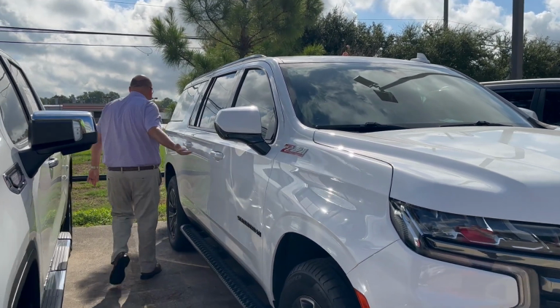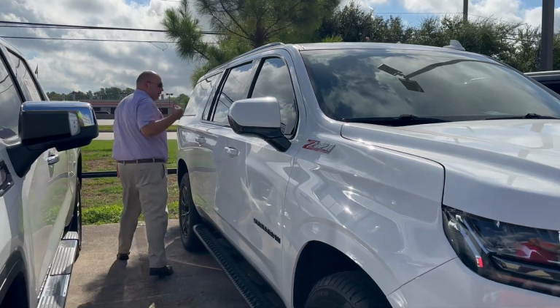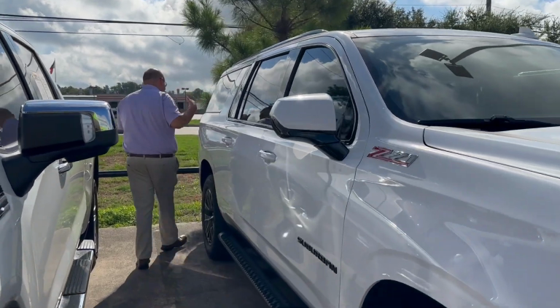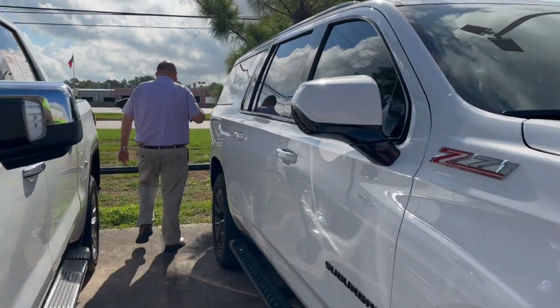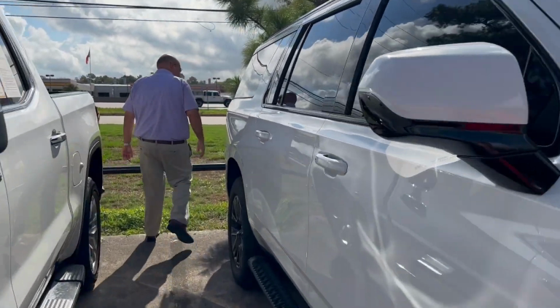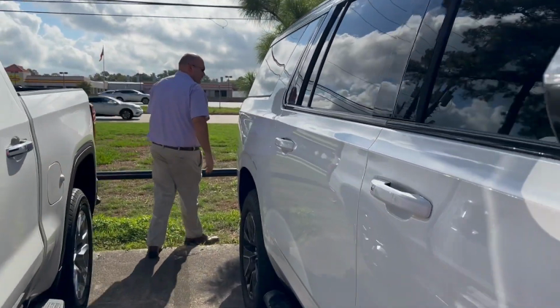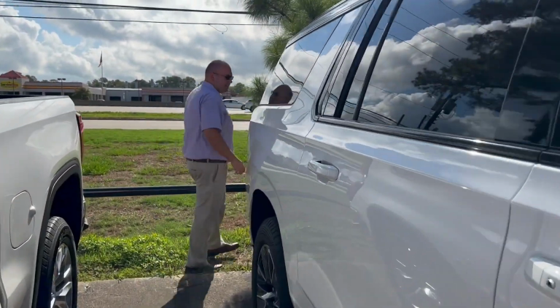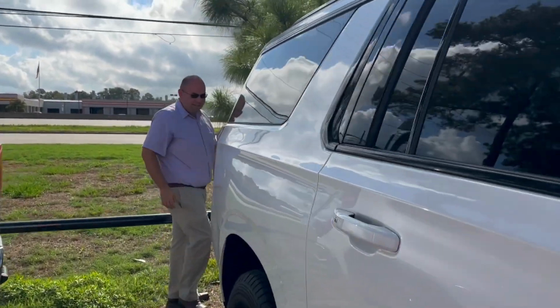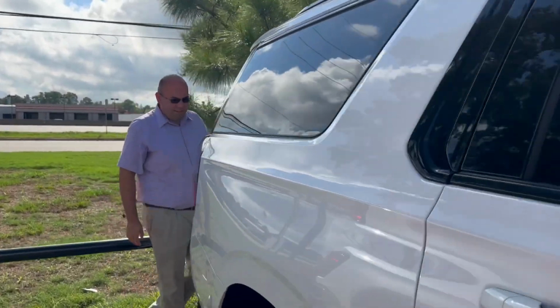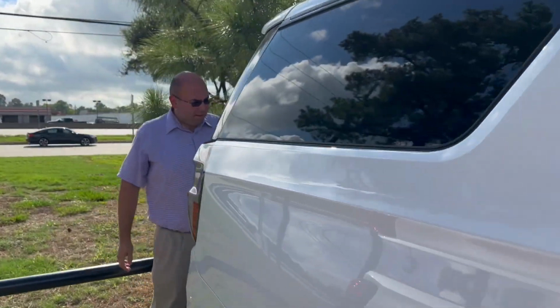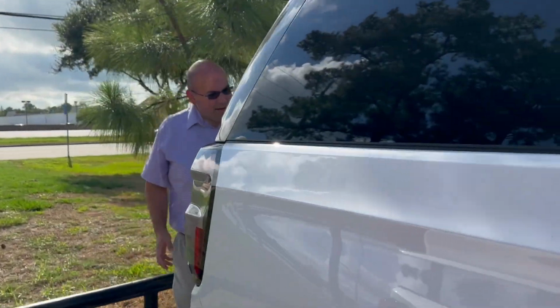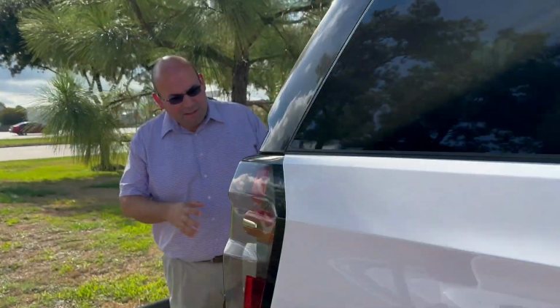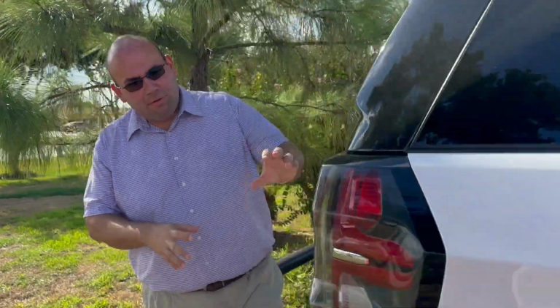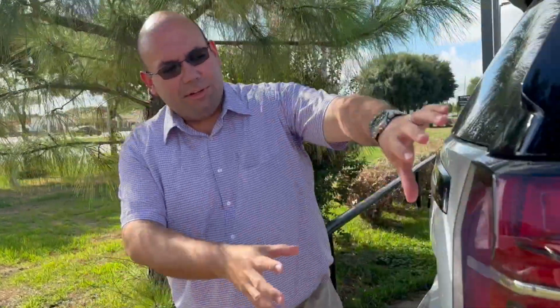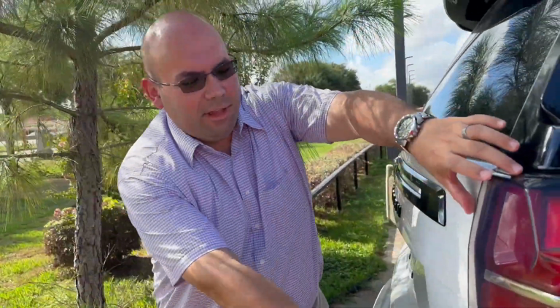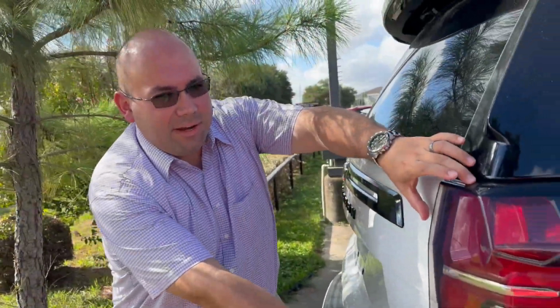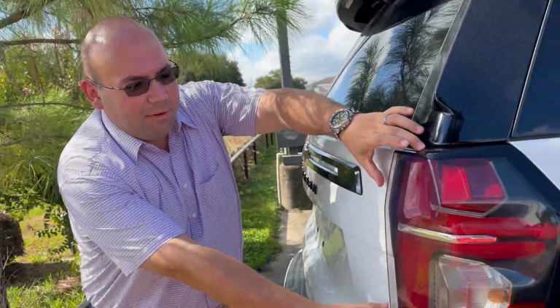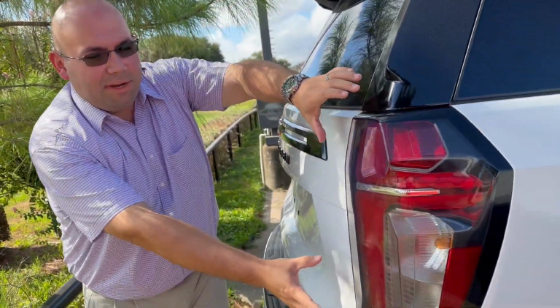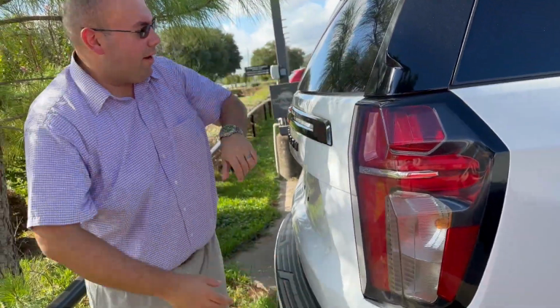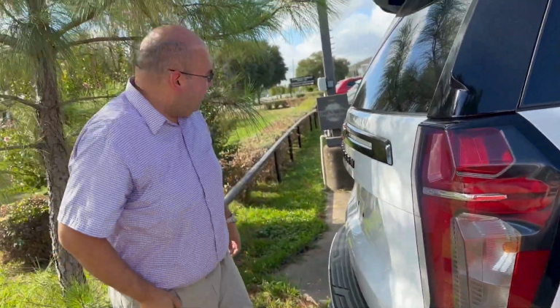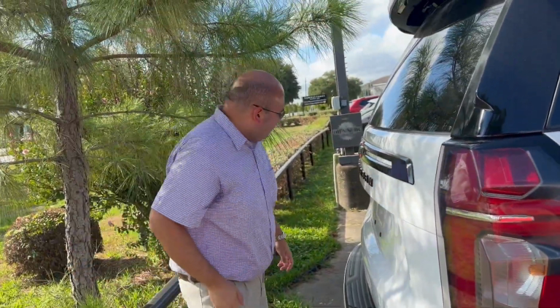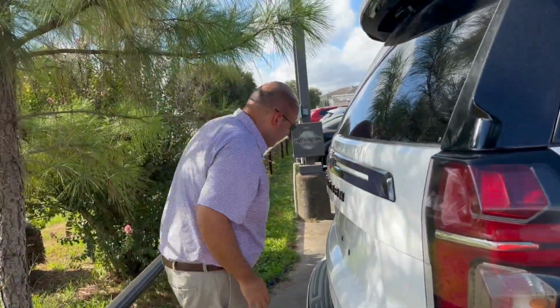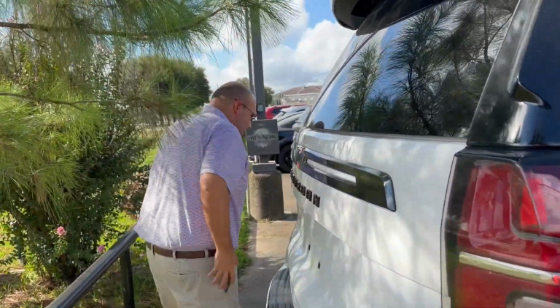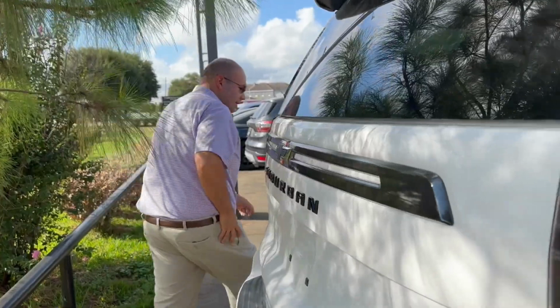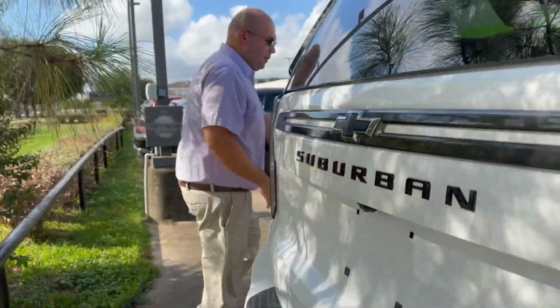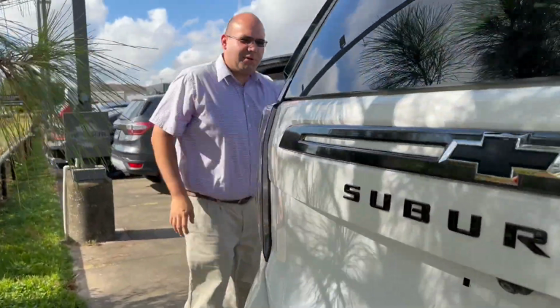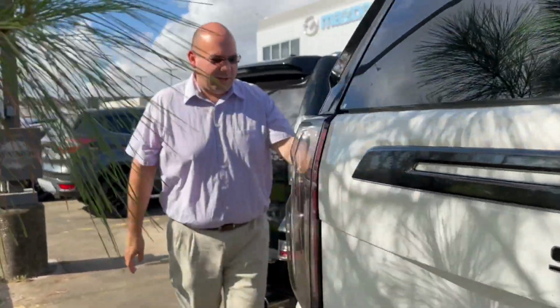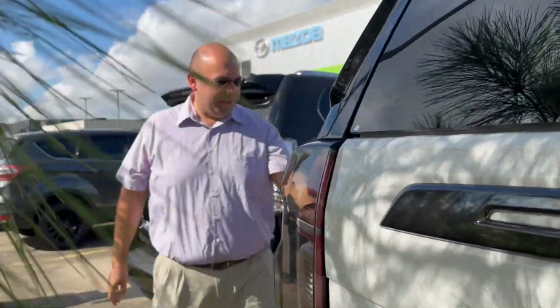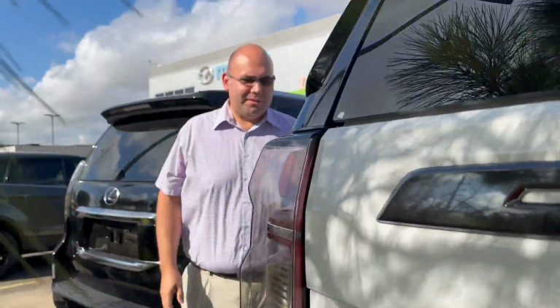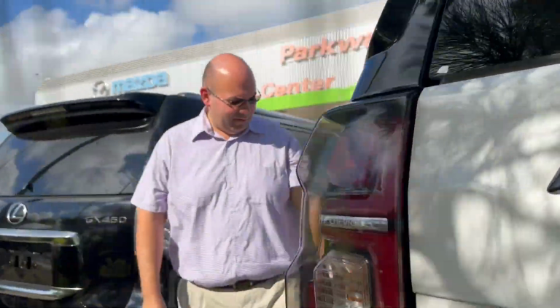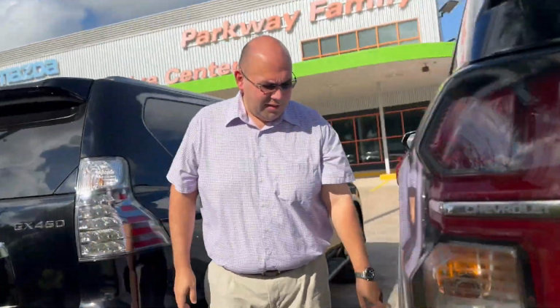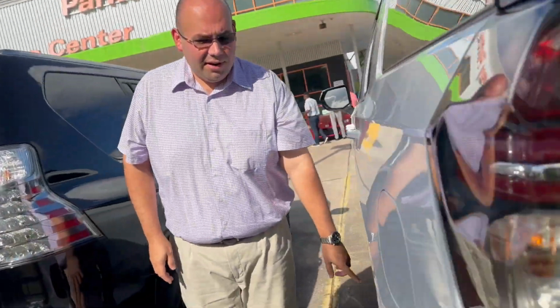Come back here. Got these beautiful taillights right here that really illuminate at night. Got these beautiful 20-inch alloy wheels right here.